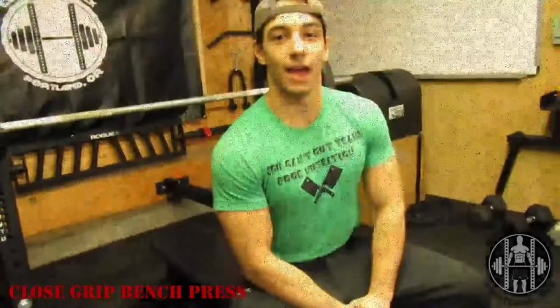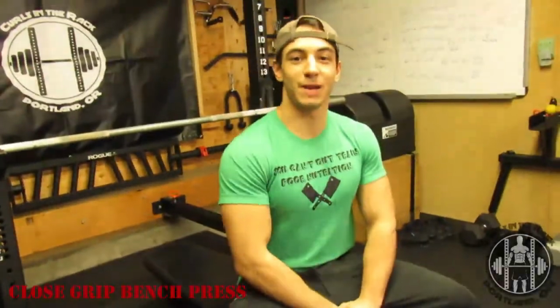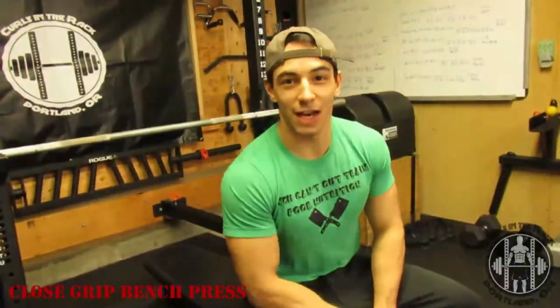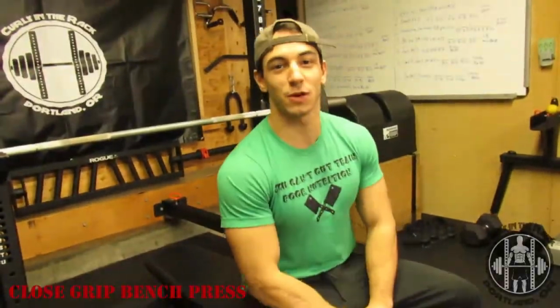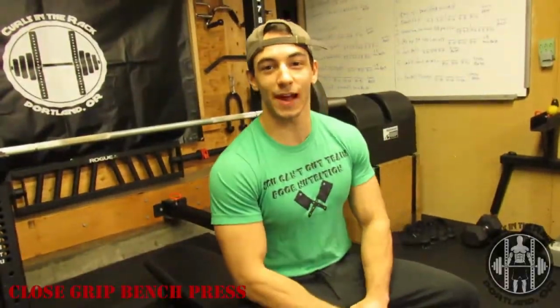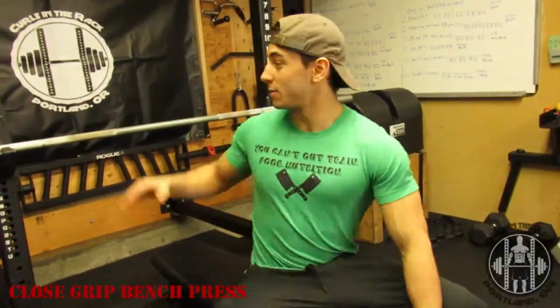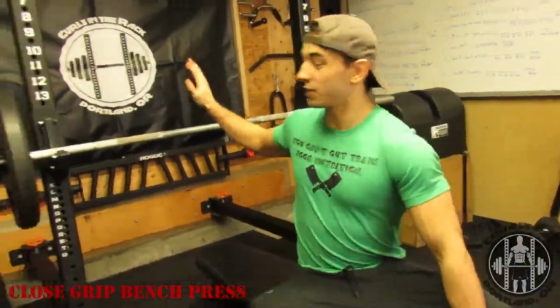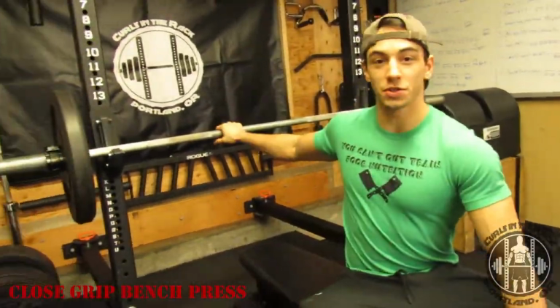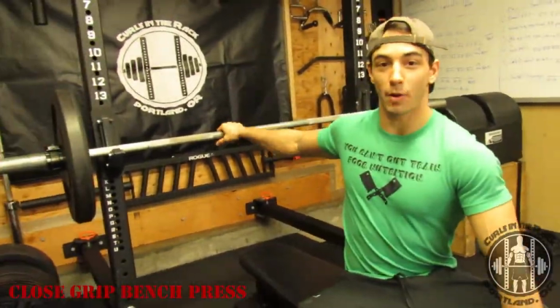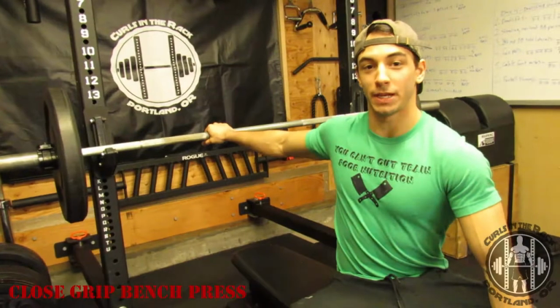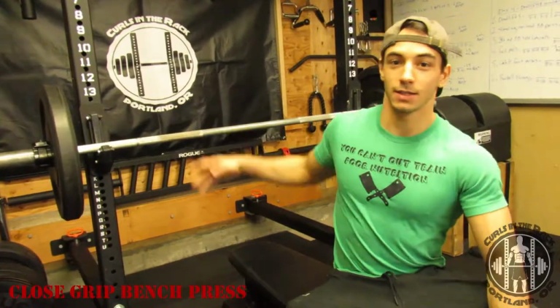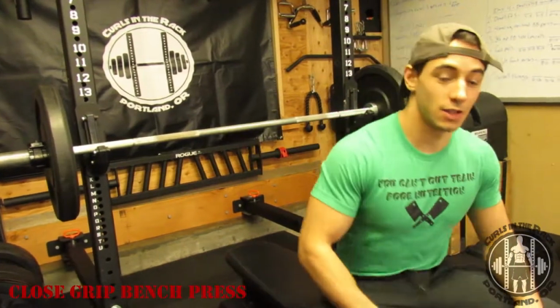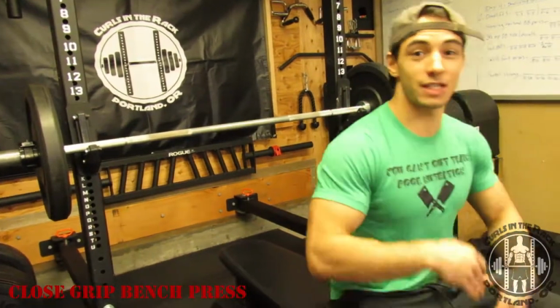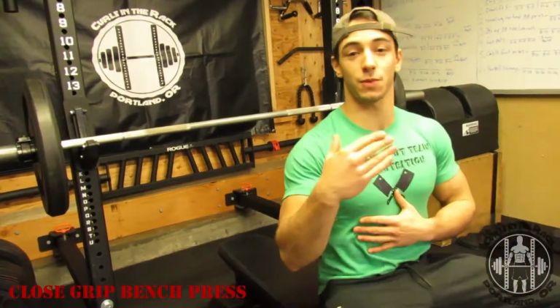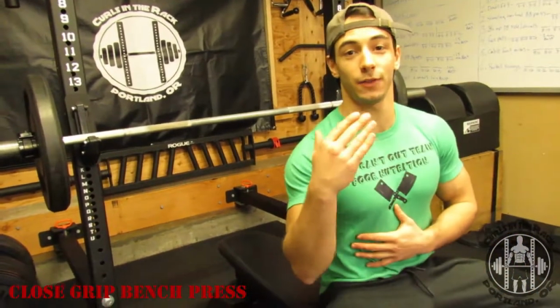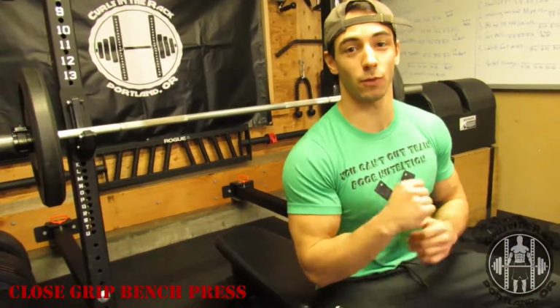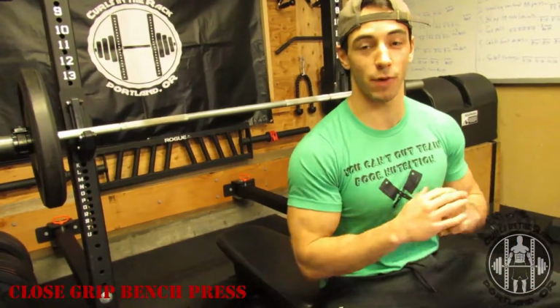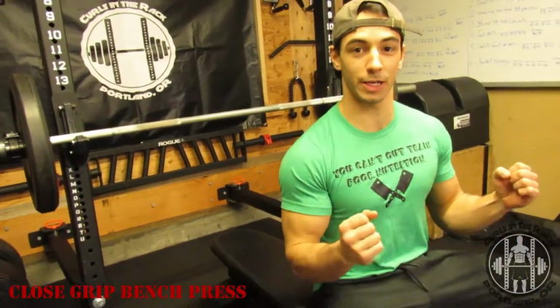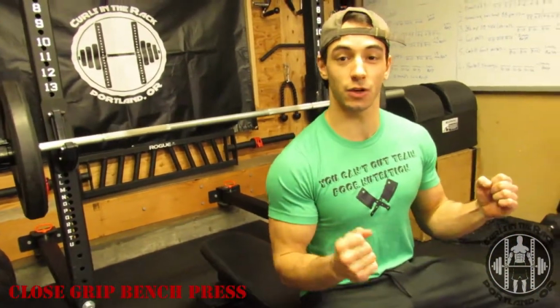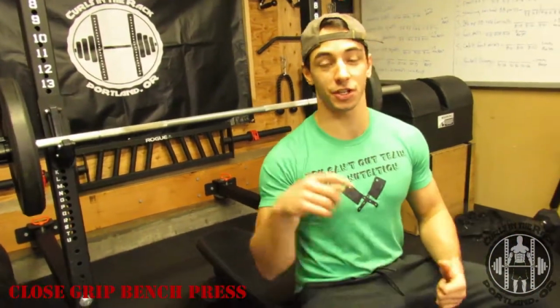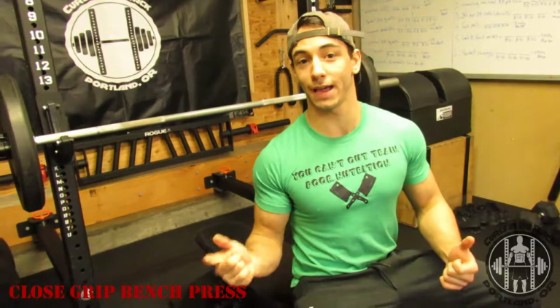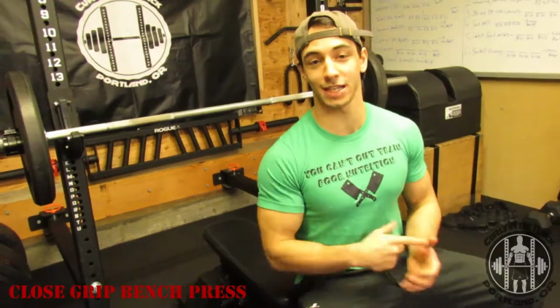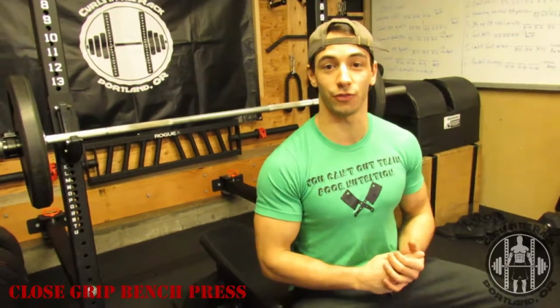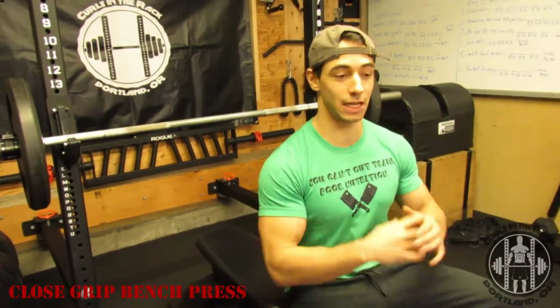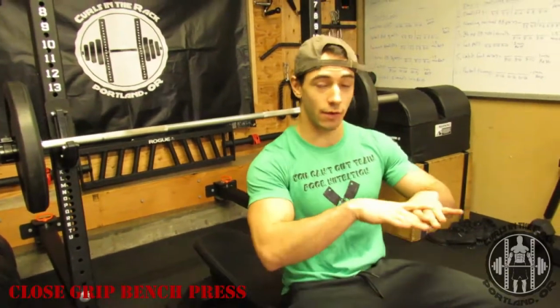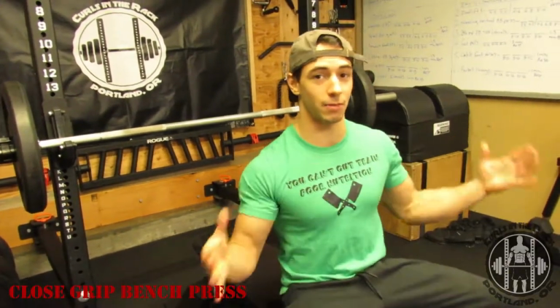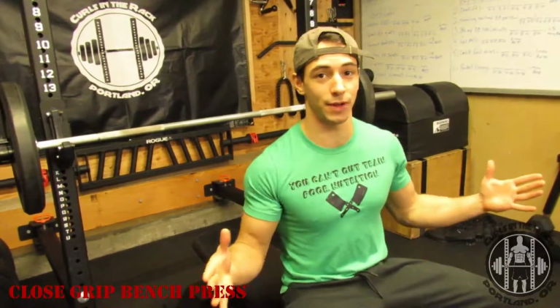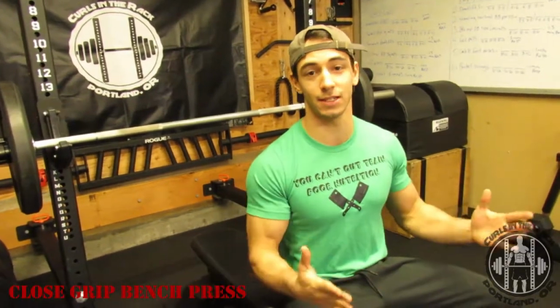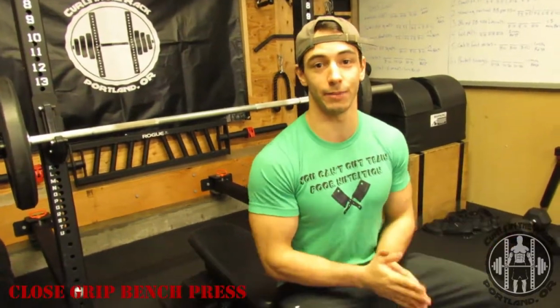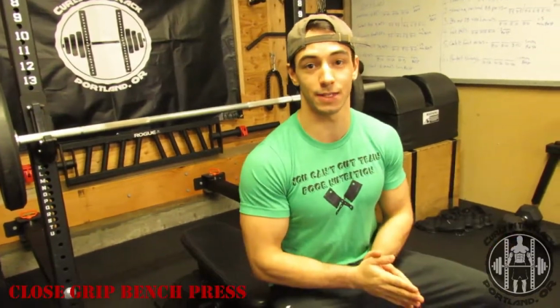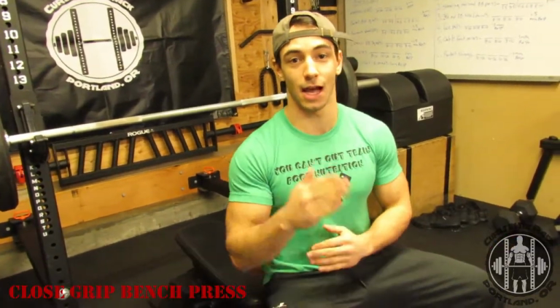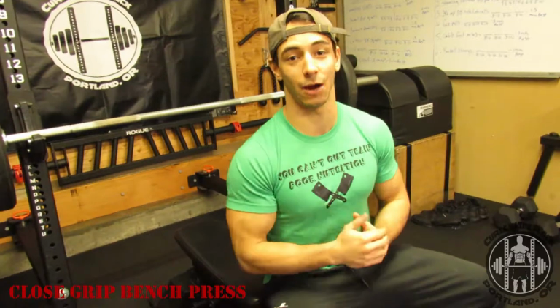Hey, what's up guys? I'm Austin from Curls in the Rack. Today we're going to be going over the close grip barbell bench press. First thing for this one, if you guys haven't watched our regular bench press tutorial, make sure to go back and watch that video first, as we're going to cover a lot of the main points and tips on the bench press in that one.